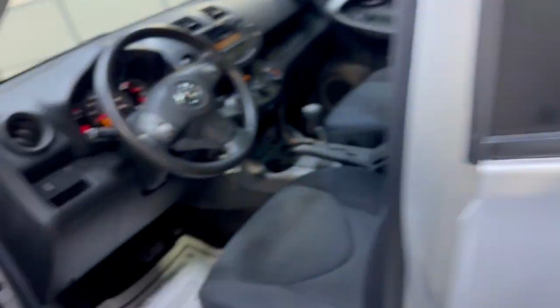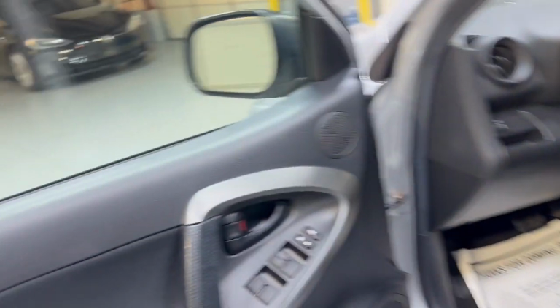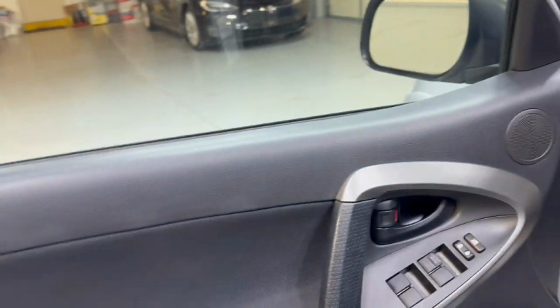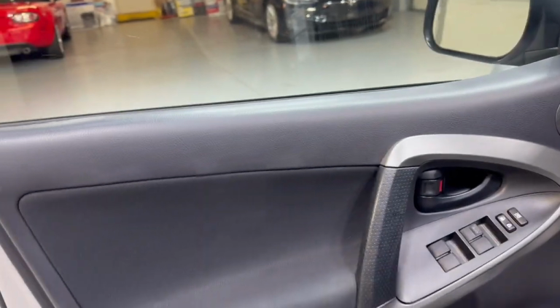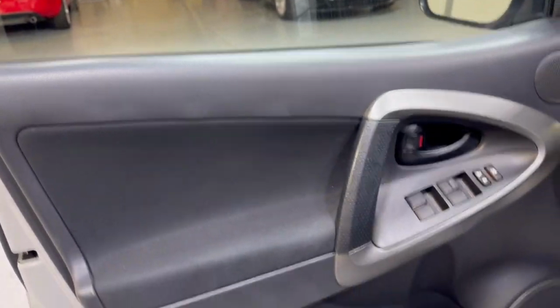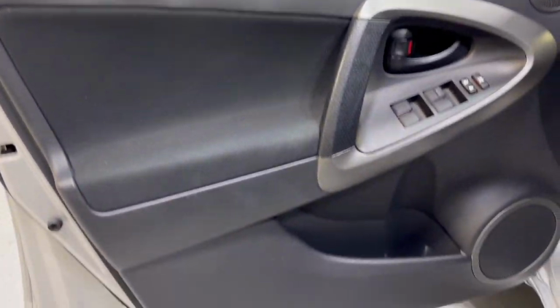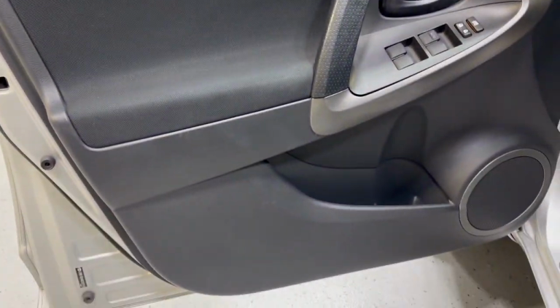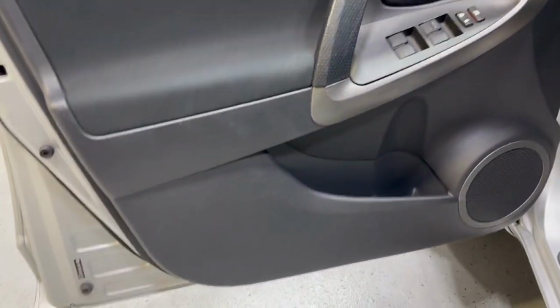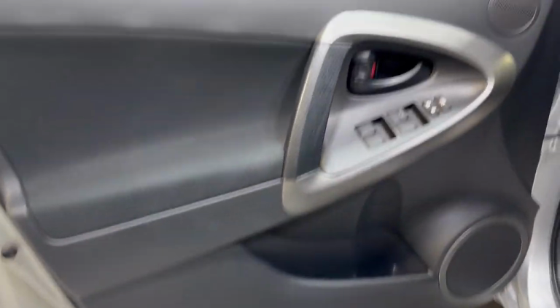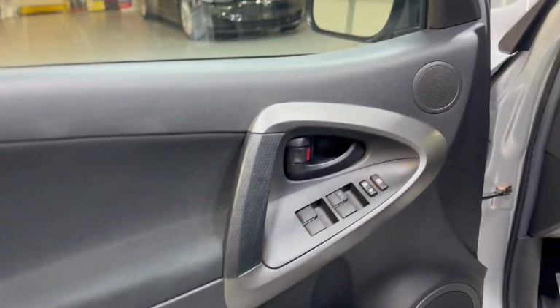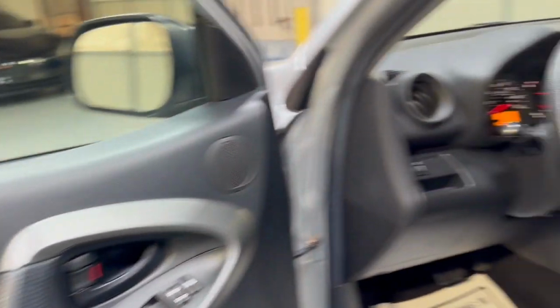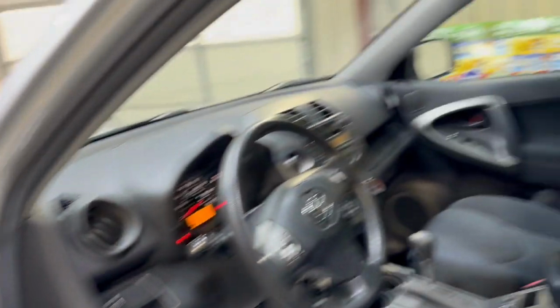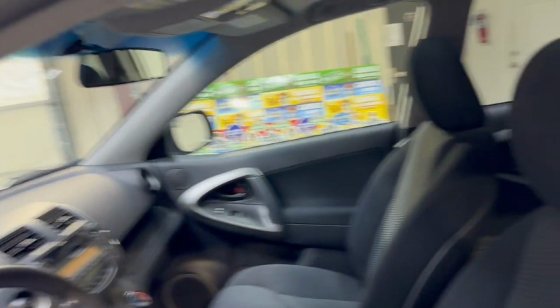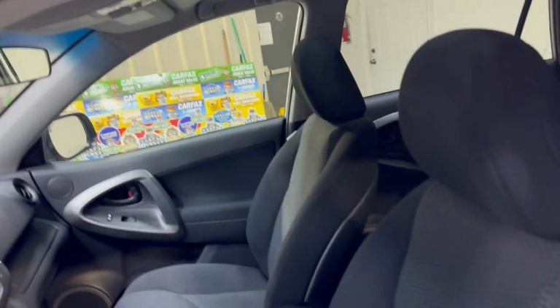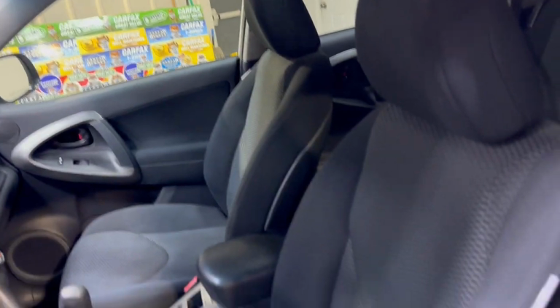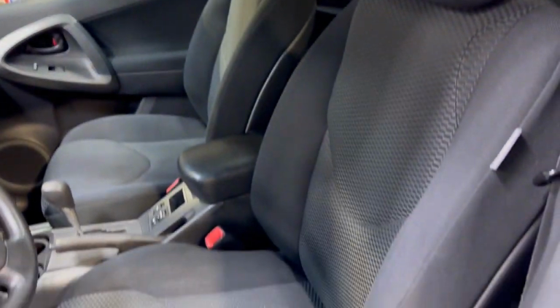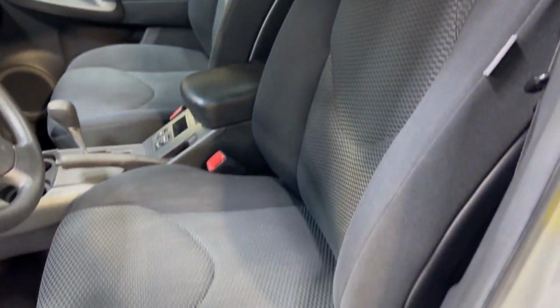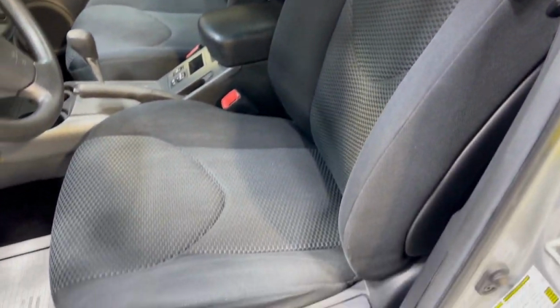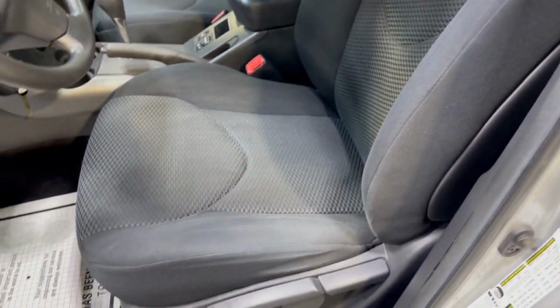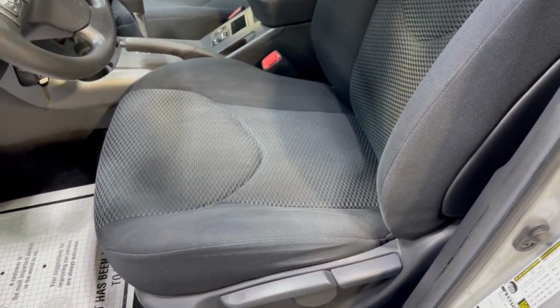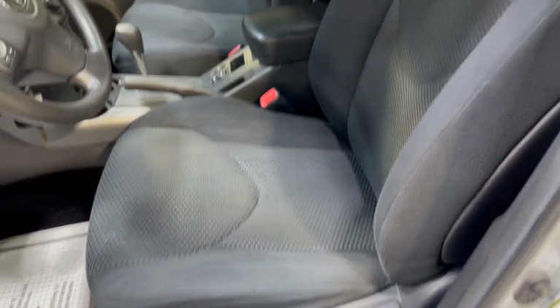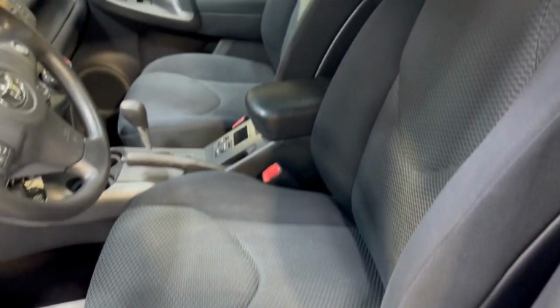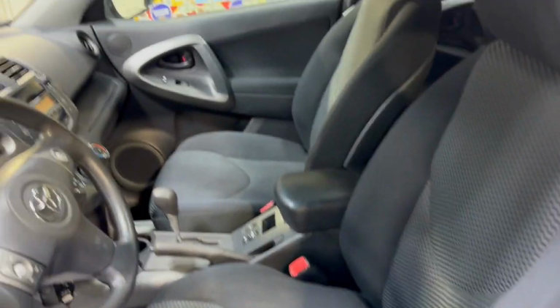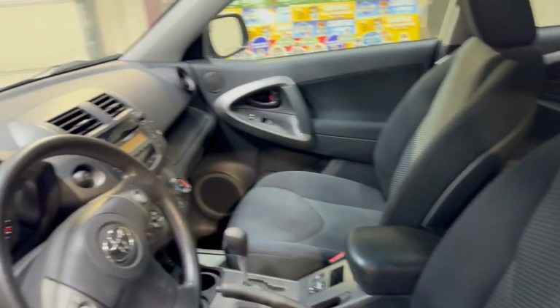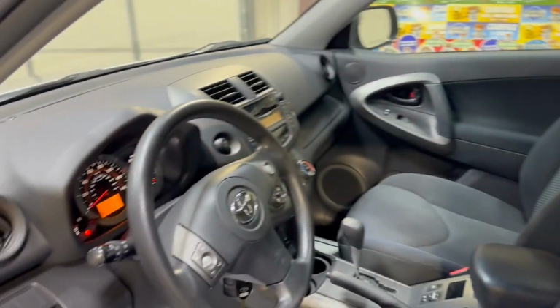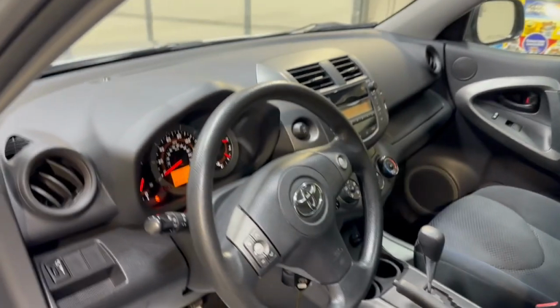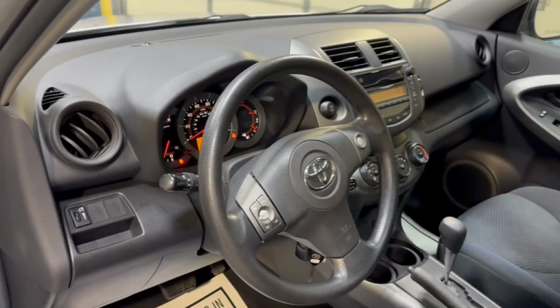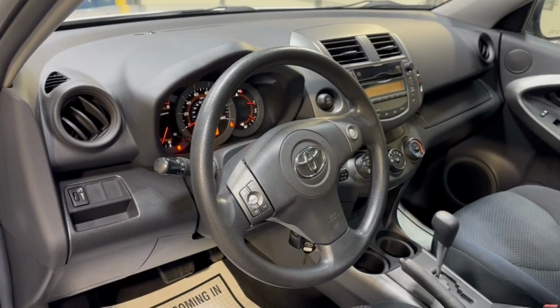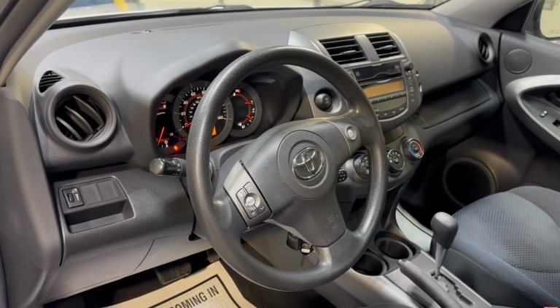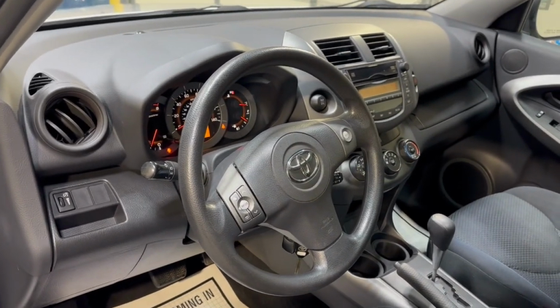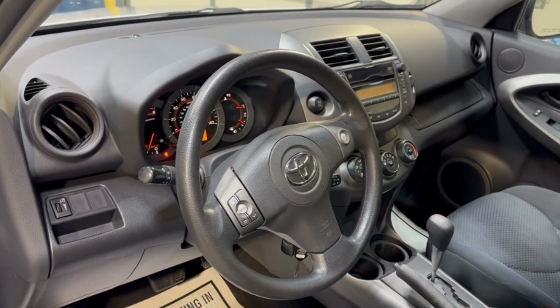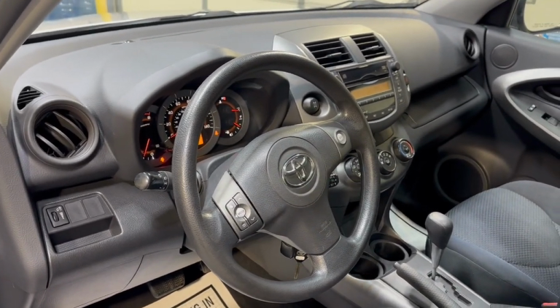It is nice and clean on the interior as well — power windows, power locks, power mirrors, cruise control, traction control, cloth interior in great shape, nice and clean. As I said, it's got the sports package and Bluetooth.